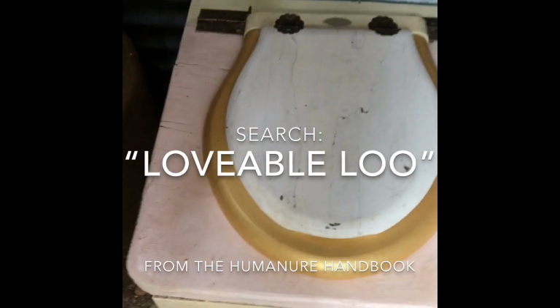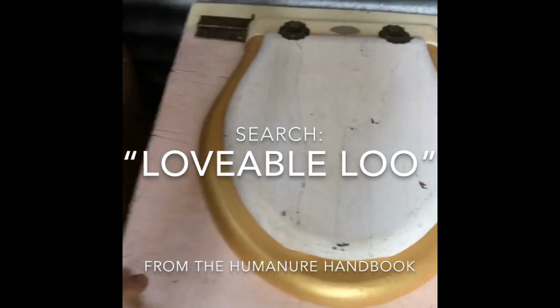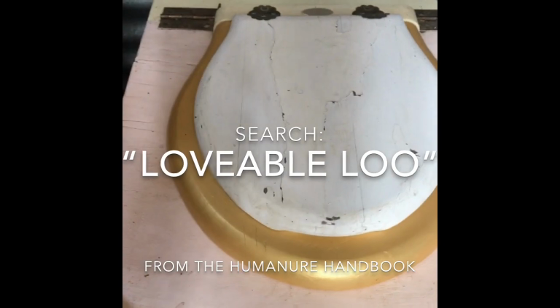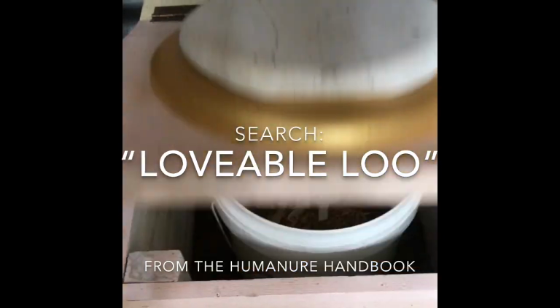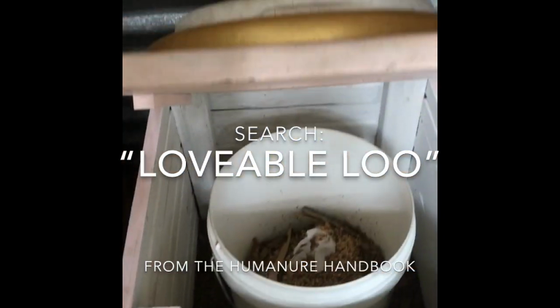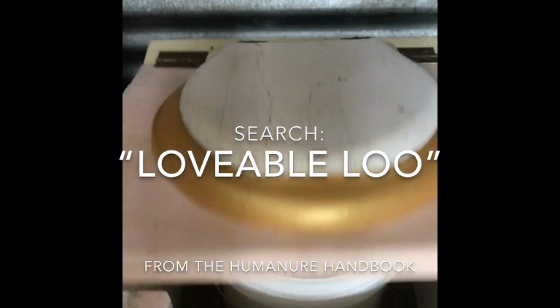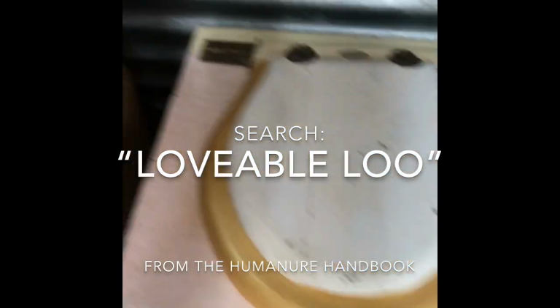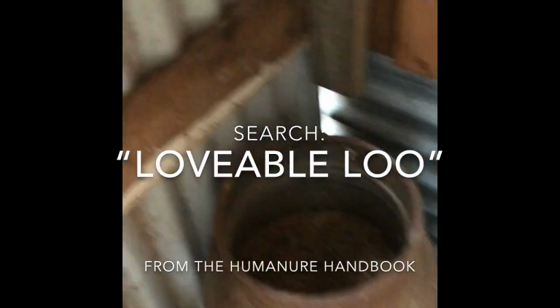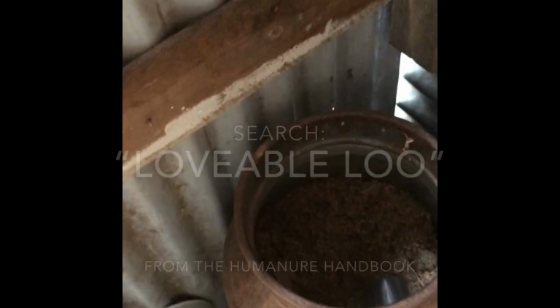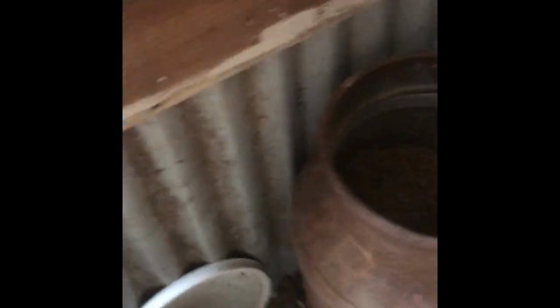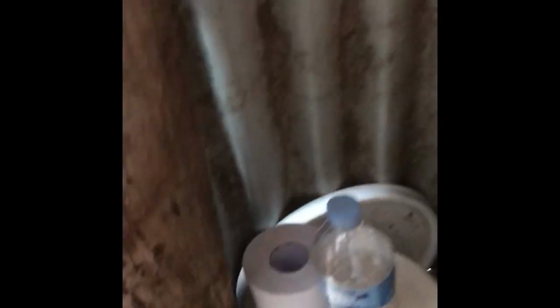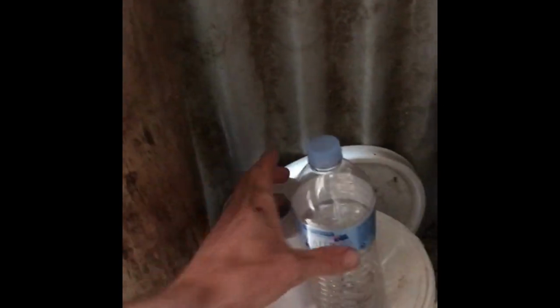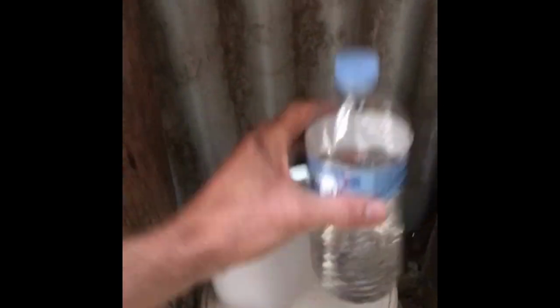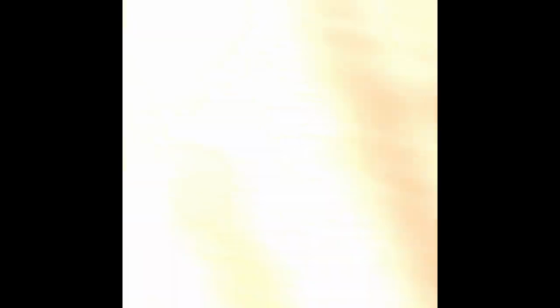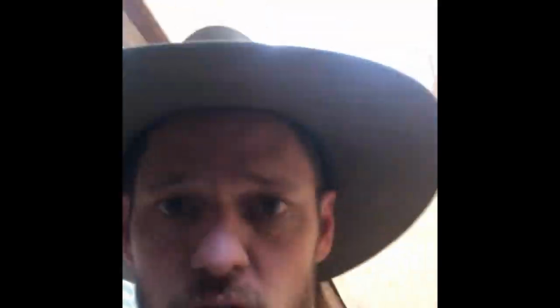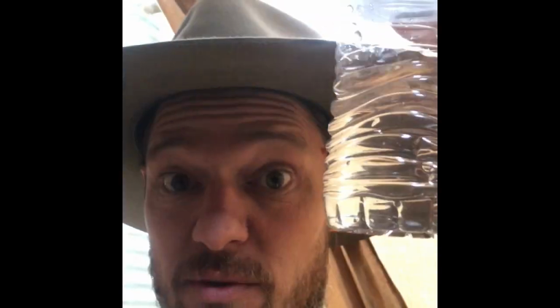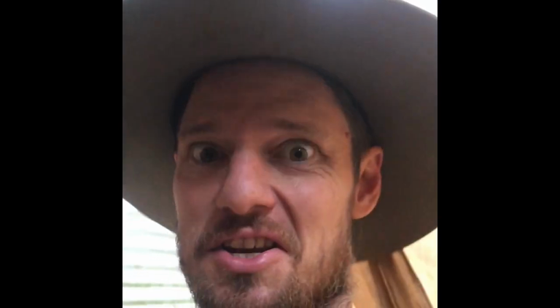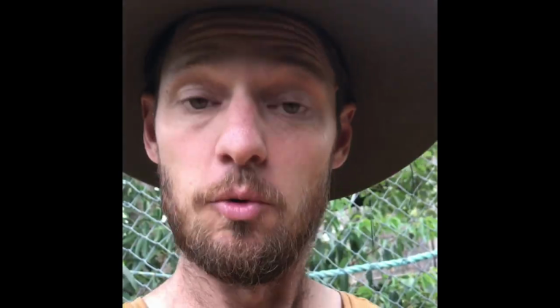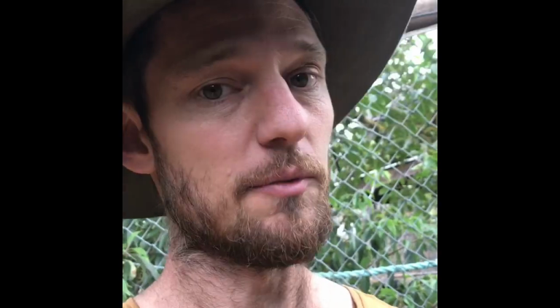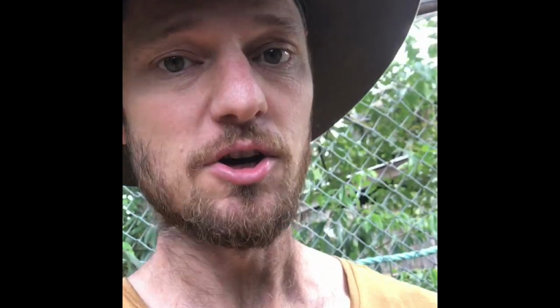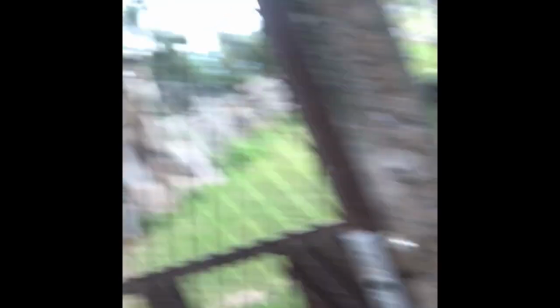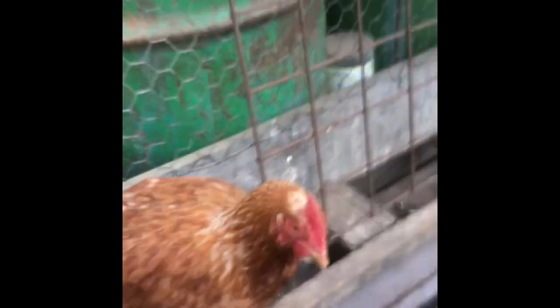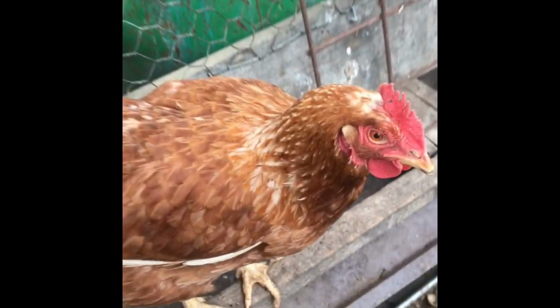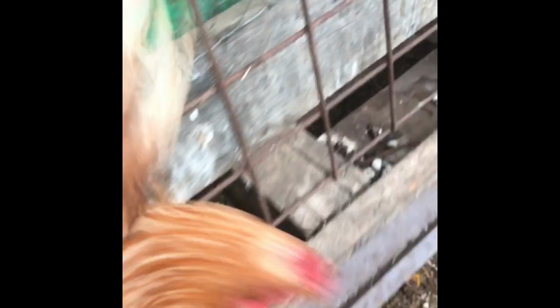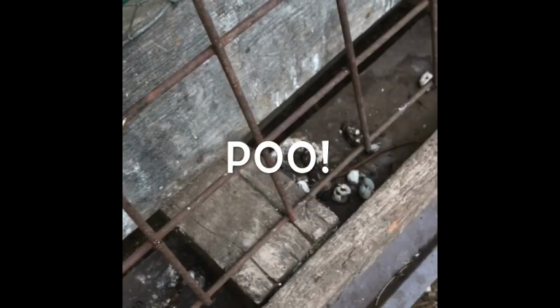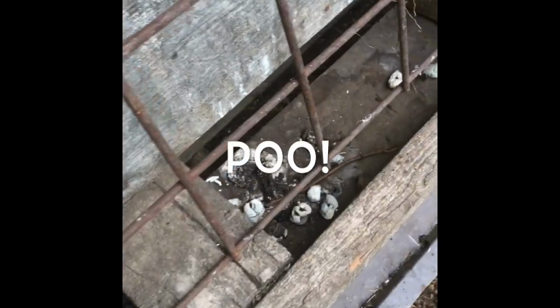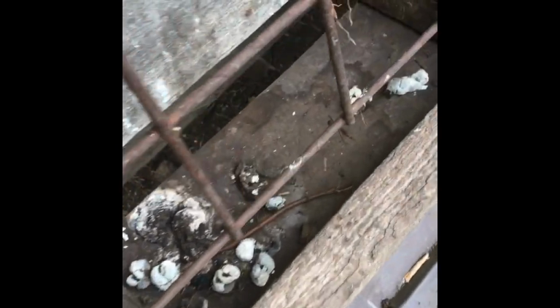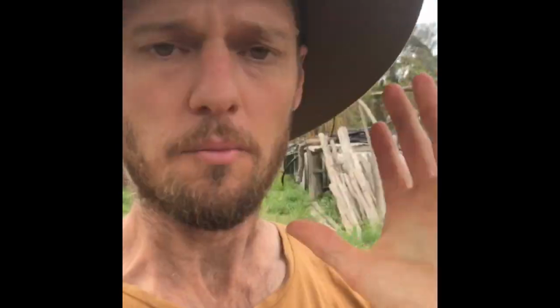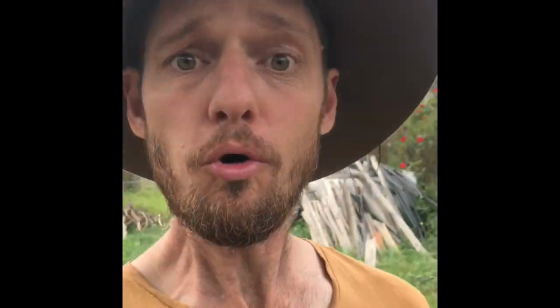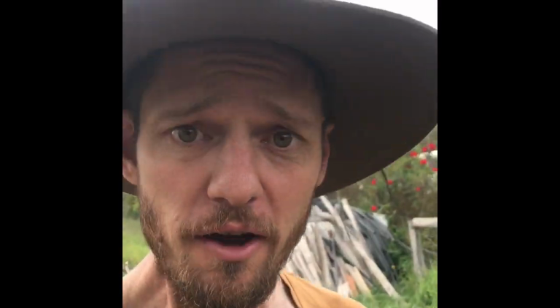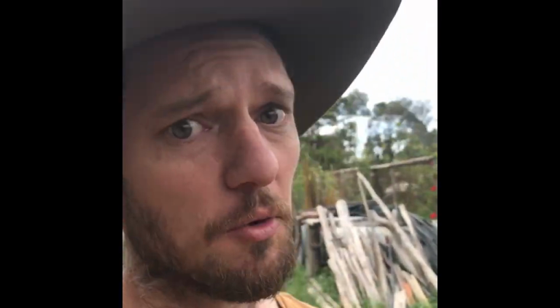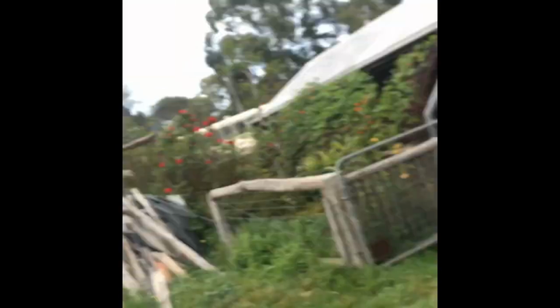It's basically a 20 litre bucket on a box with sawdust, and if you're running low on toilet paper, I highly recommend the squeezy bottle technique. If you want to use something in the meantime though, you can start with some of this and bring it all together in one of these.